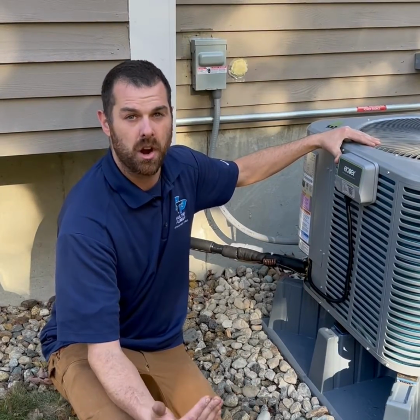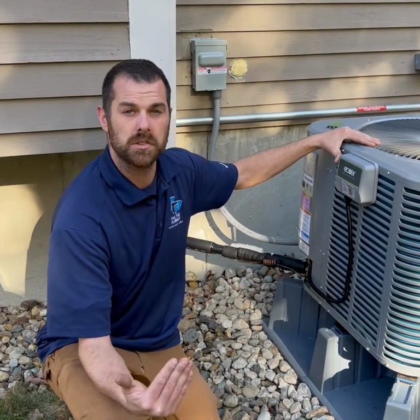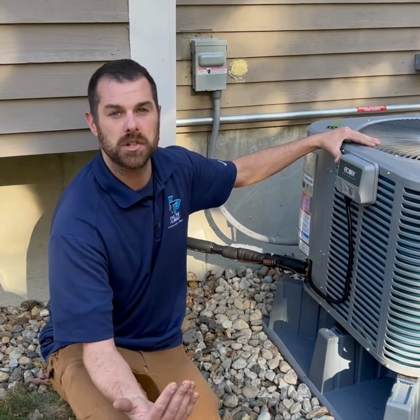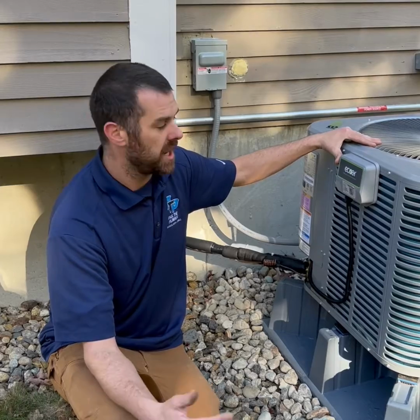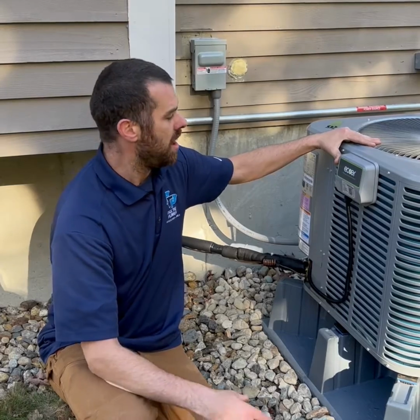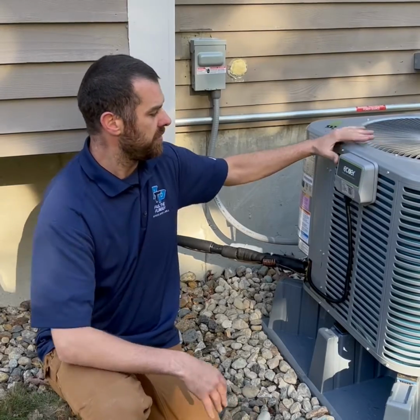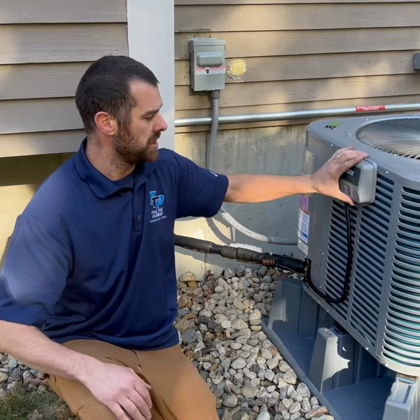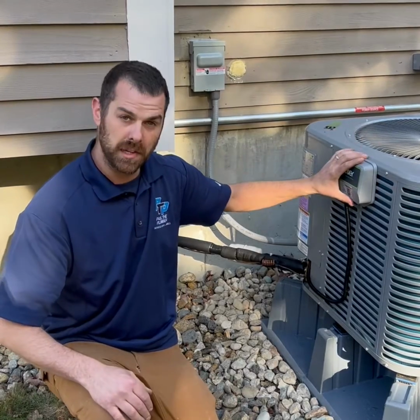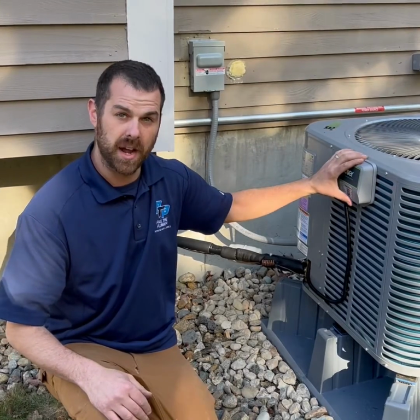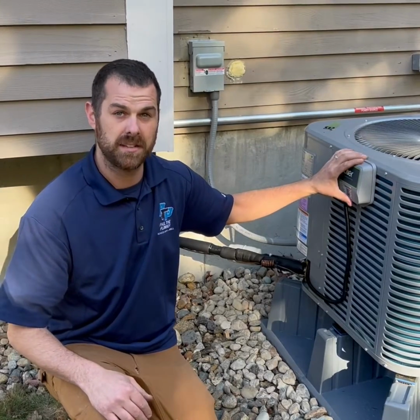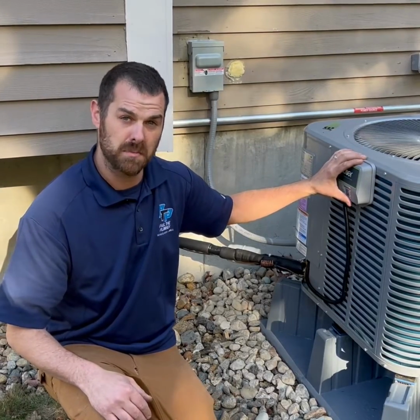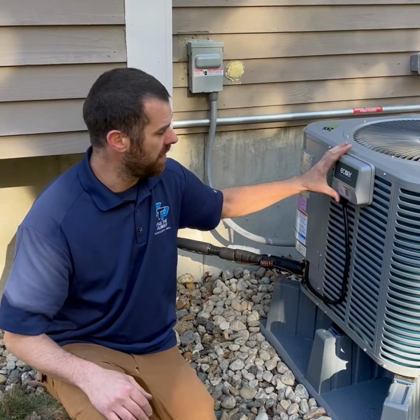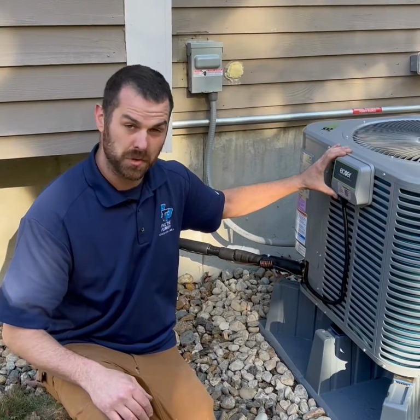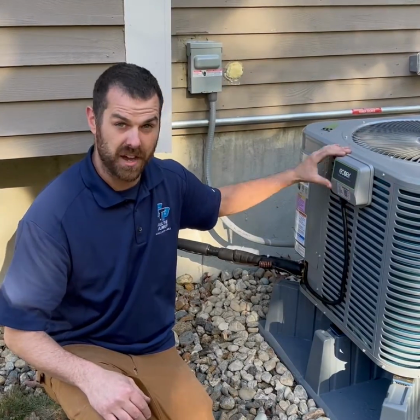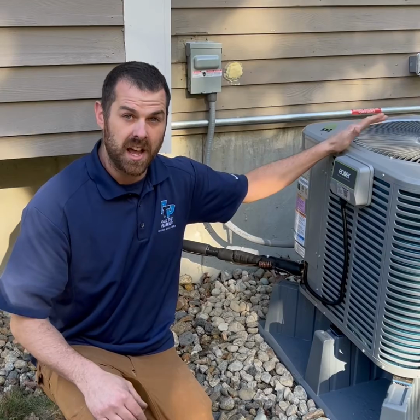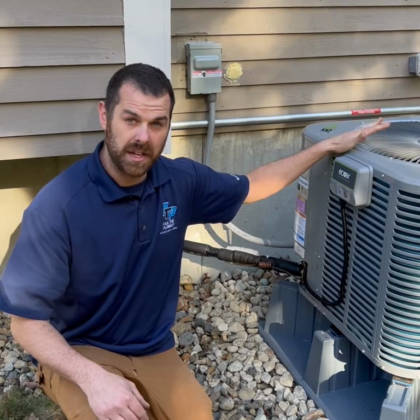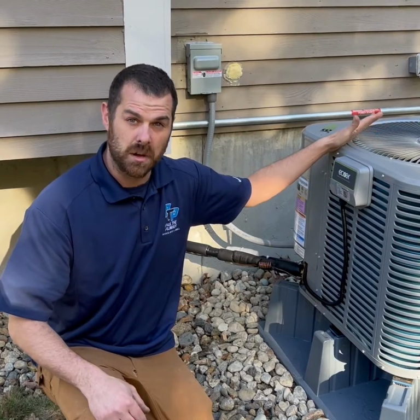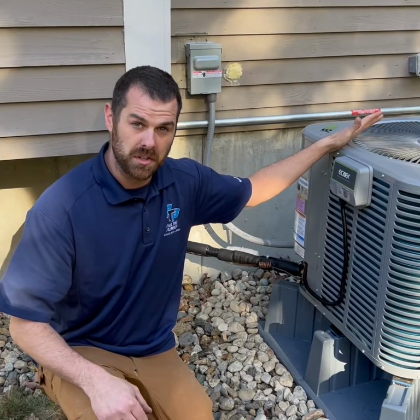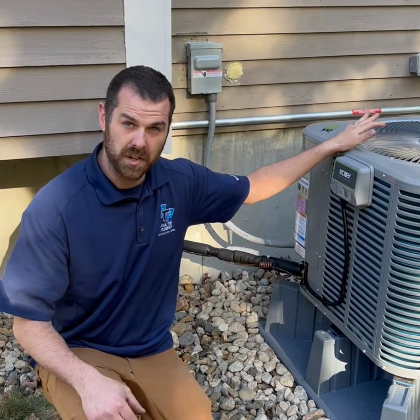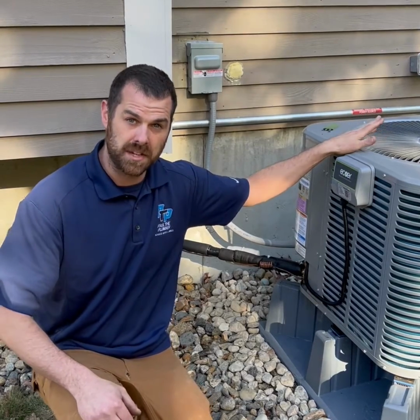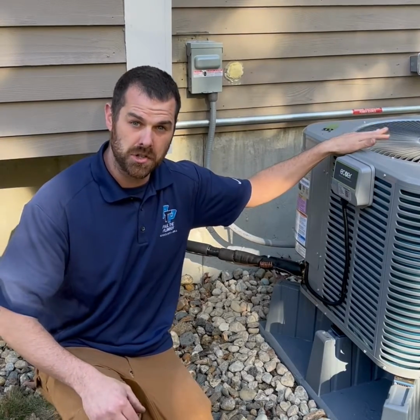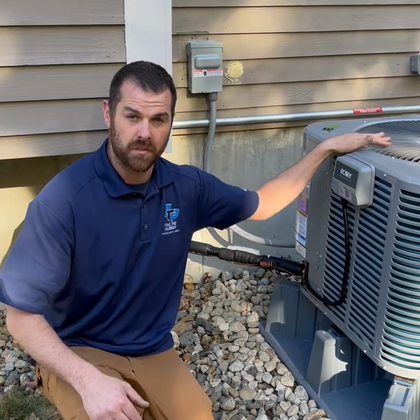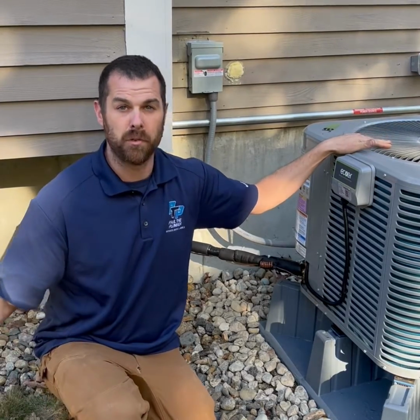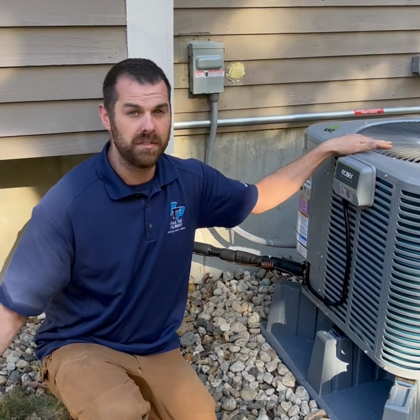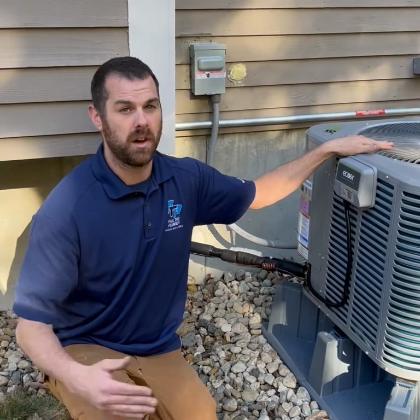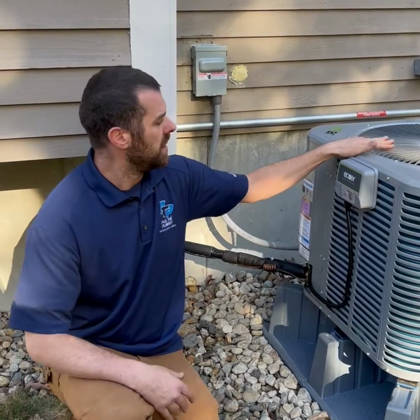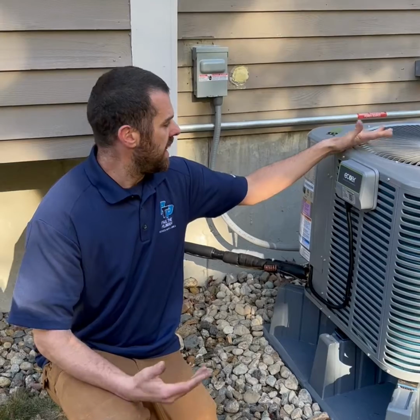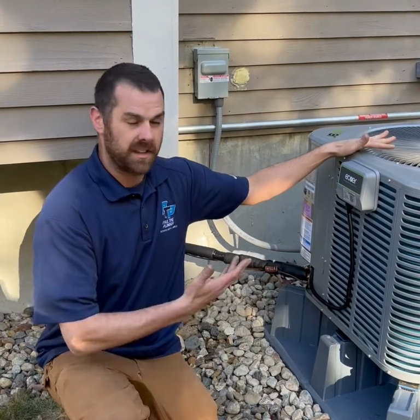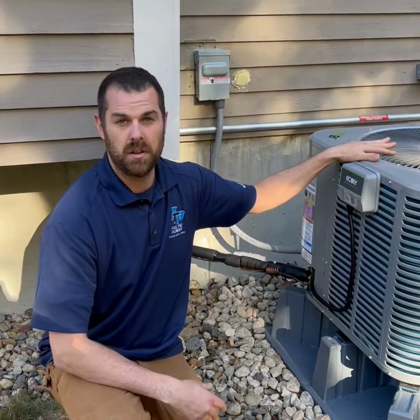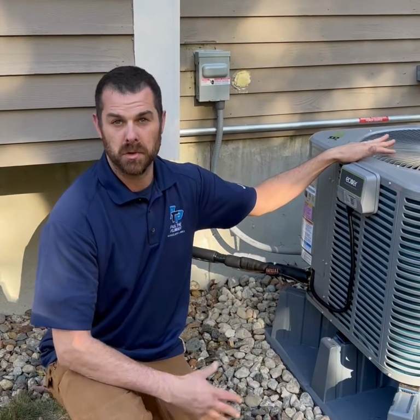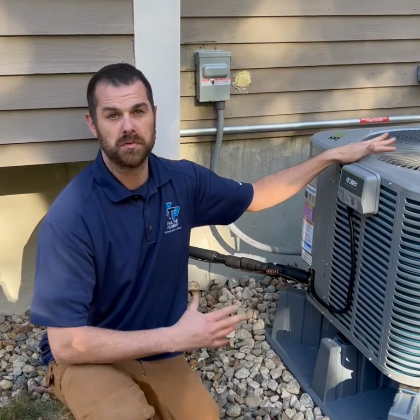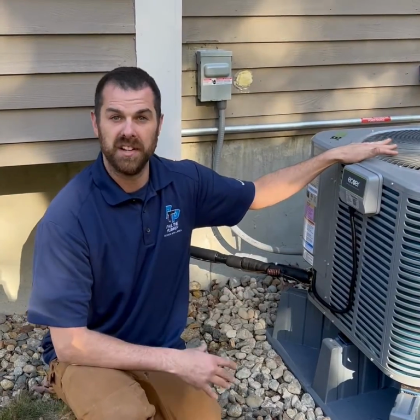I can see if it's working efficiently, if the system needs a charge, or has too much charge in it. All that information can be relayed right to my tablet or smartphone through this device, allowing us to troubleshoot and diagnose potential issues before we even get to the home. This kind of technology proves useful every day.